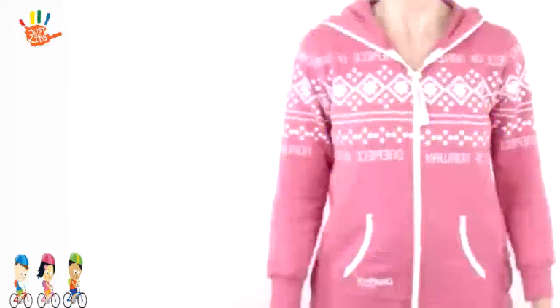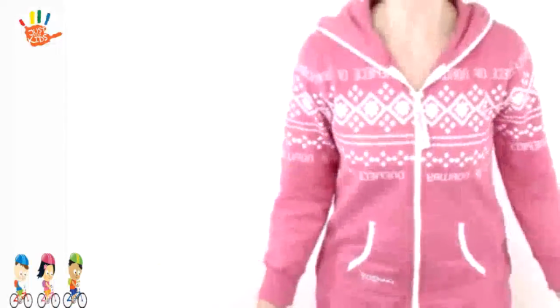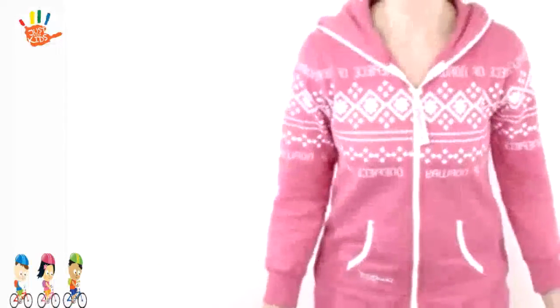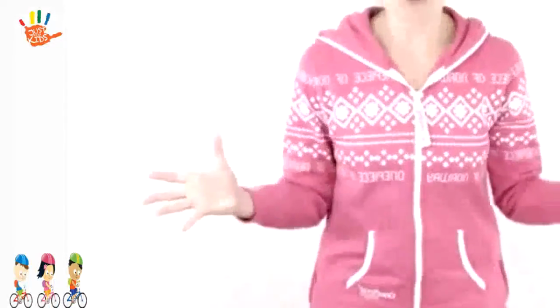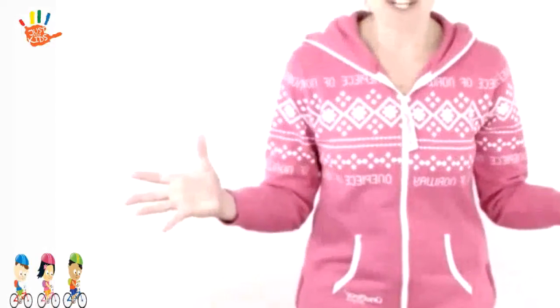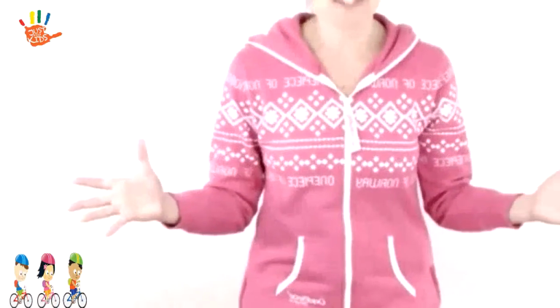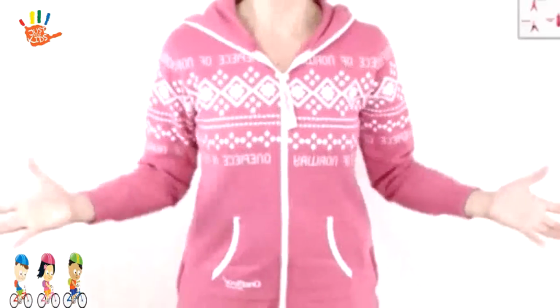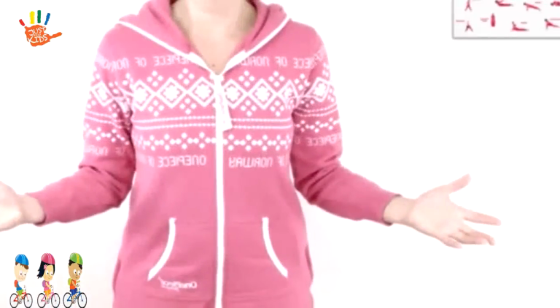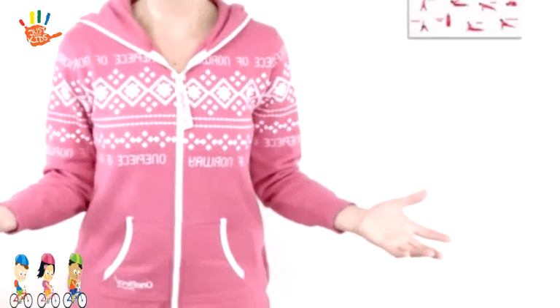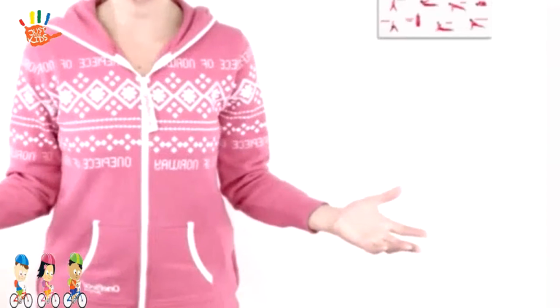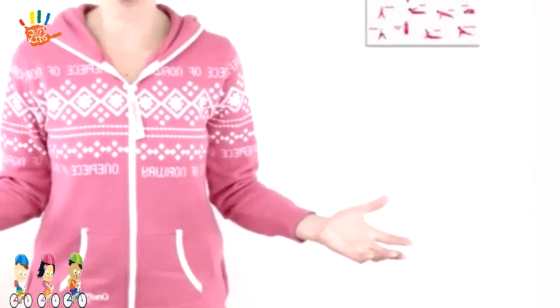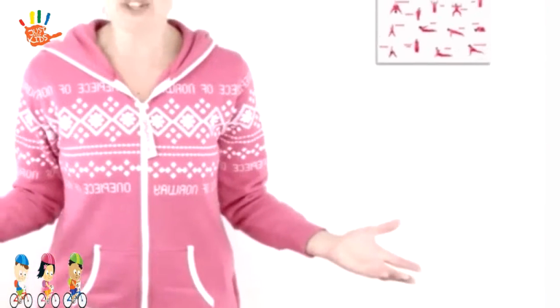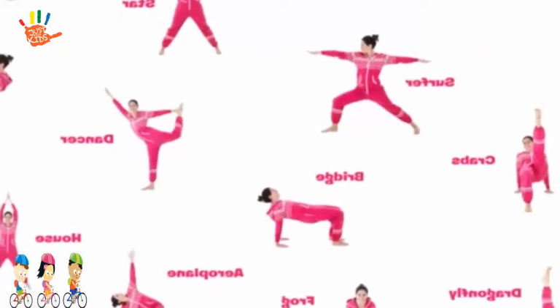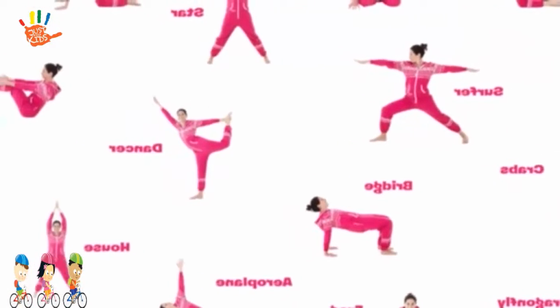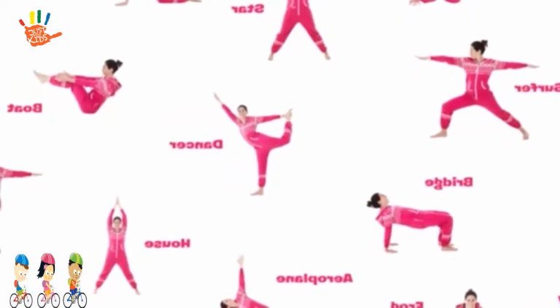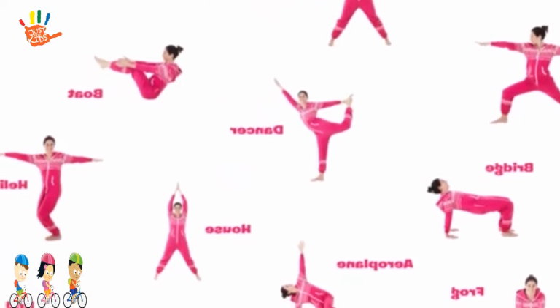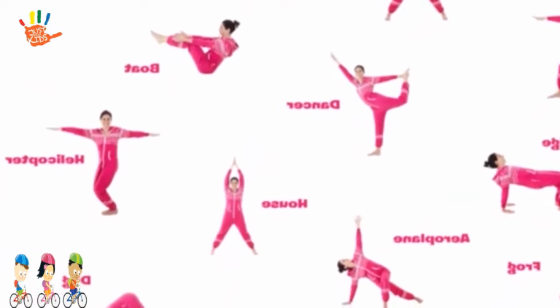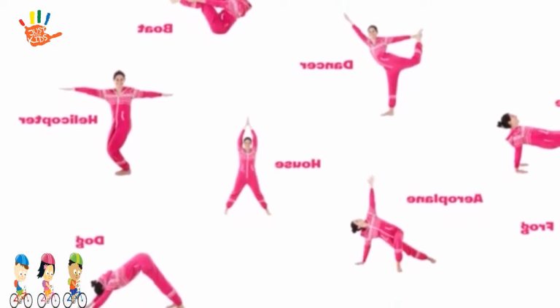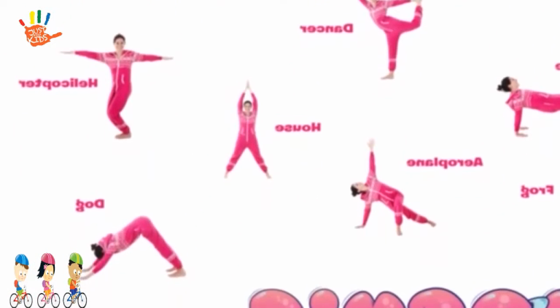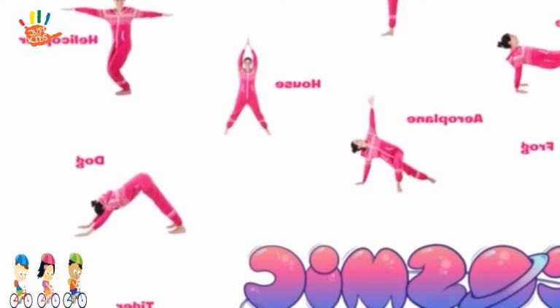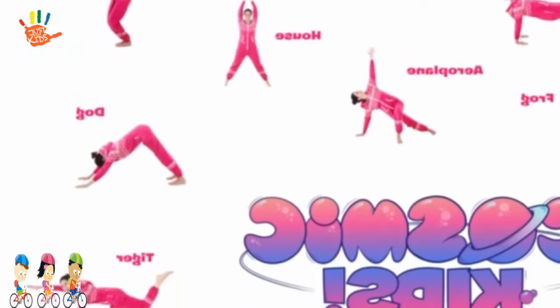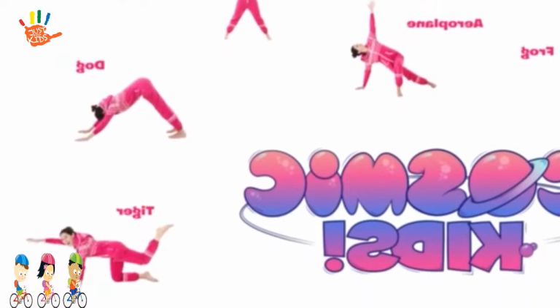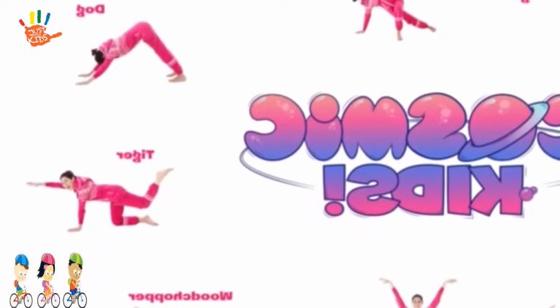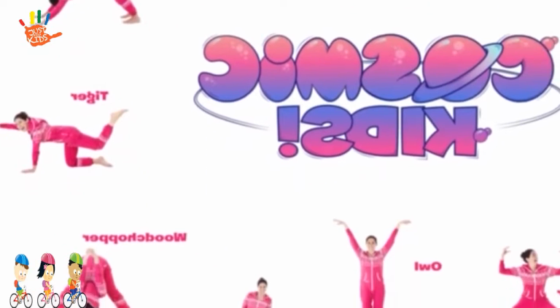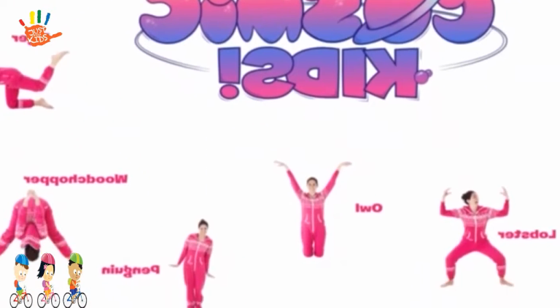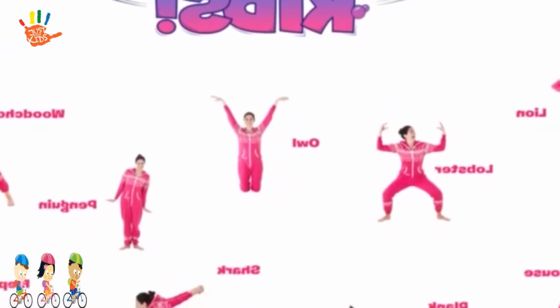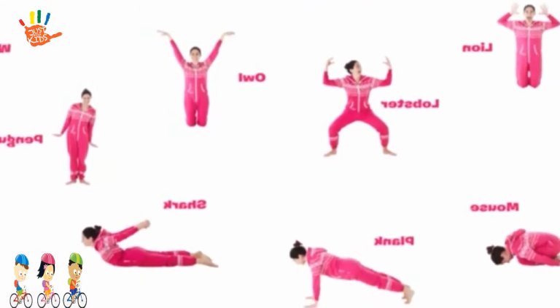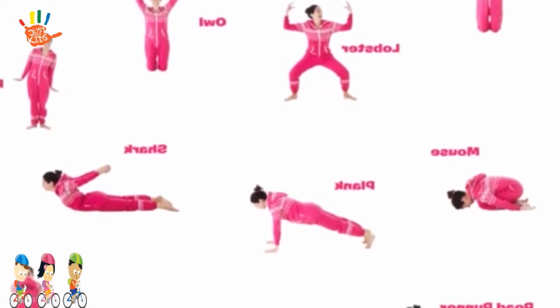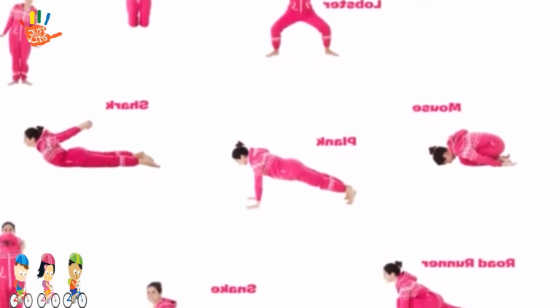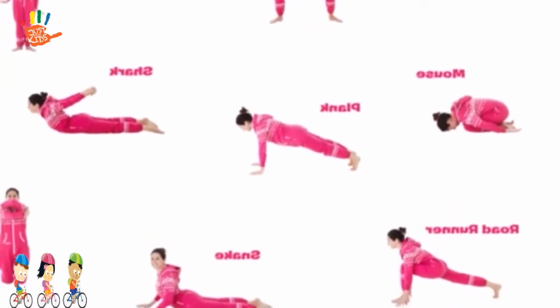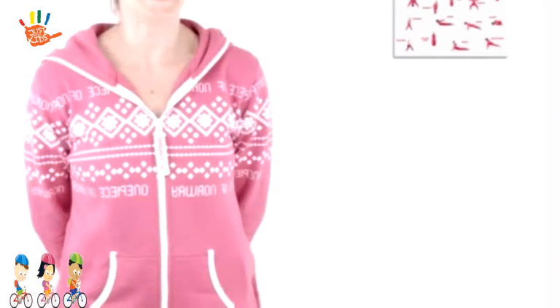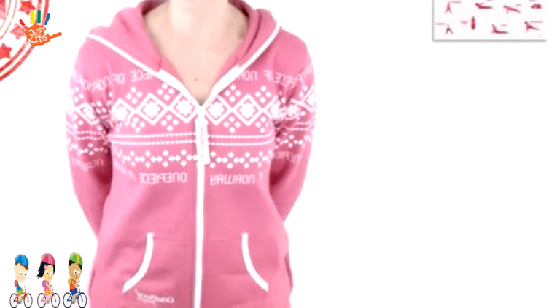Hello everyone, we've got some news. We have created a Cosmic Kids Yoga Posture Poster with 31 of your favourite kids yoga postures. It's a fun way to learn lots of the poses and it'll look really nice on the wall. It's great!